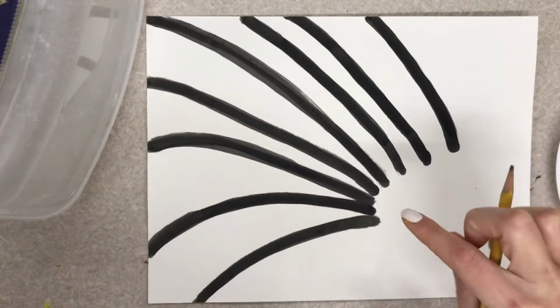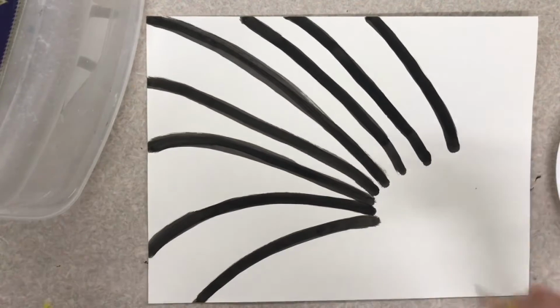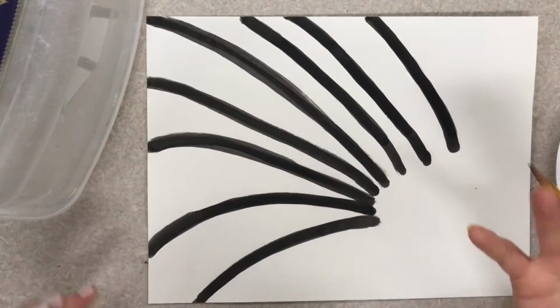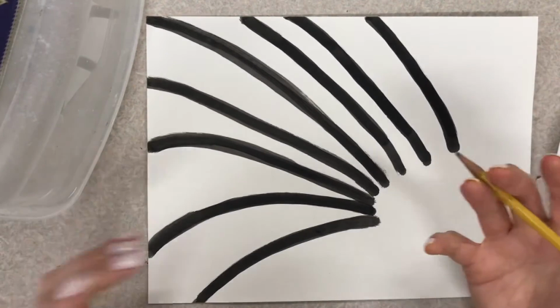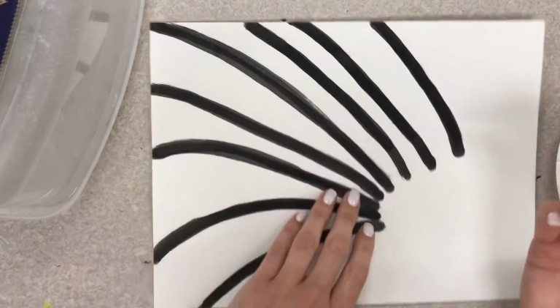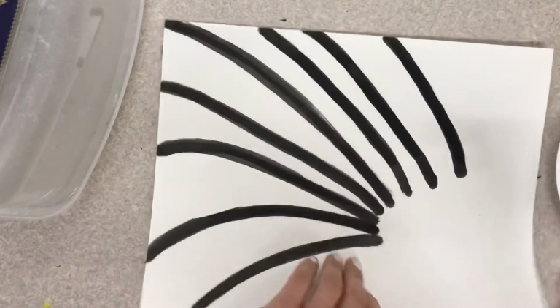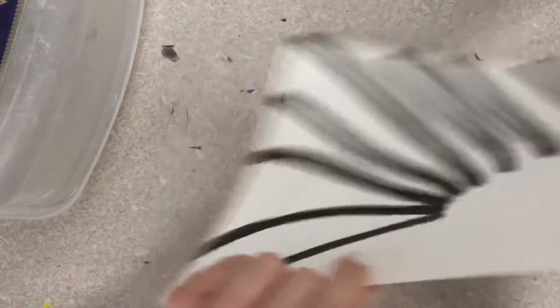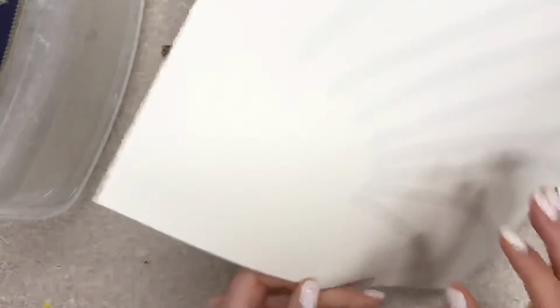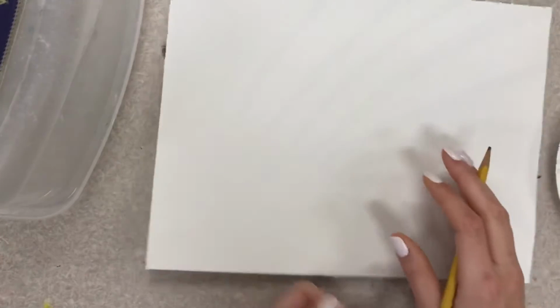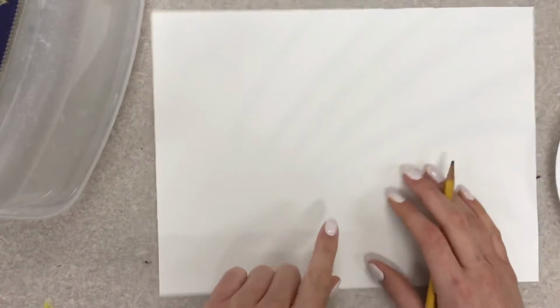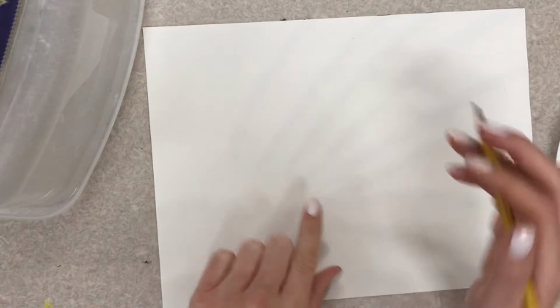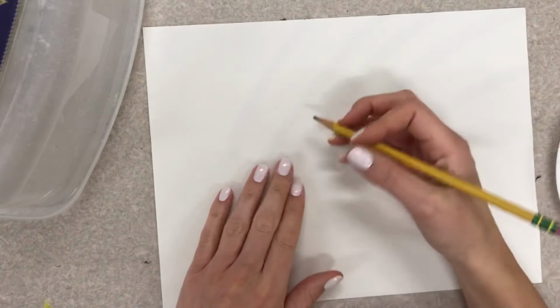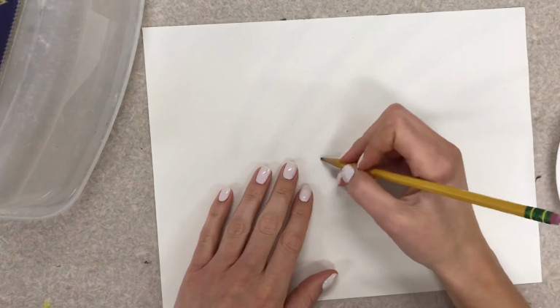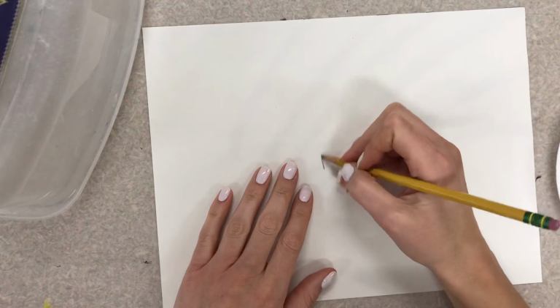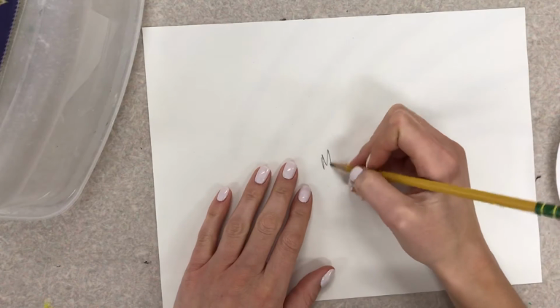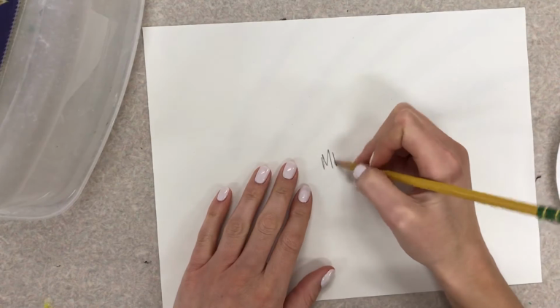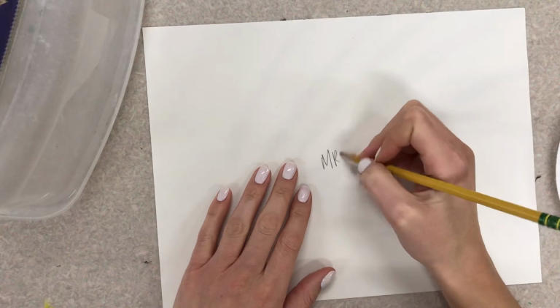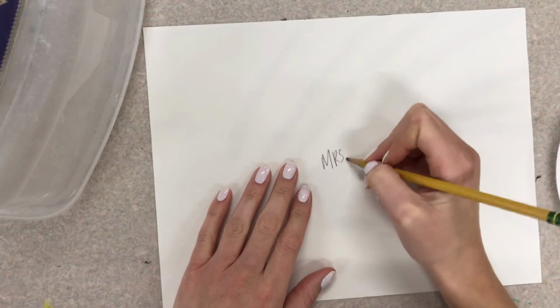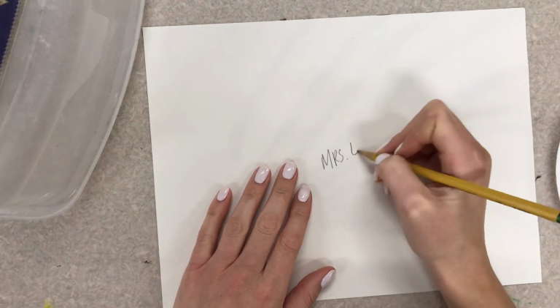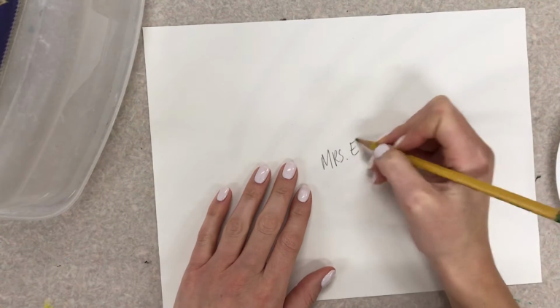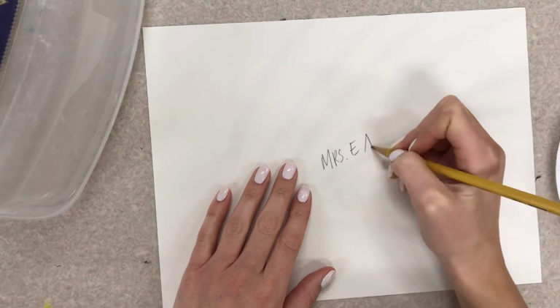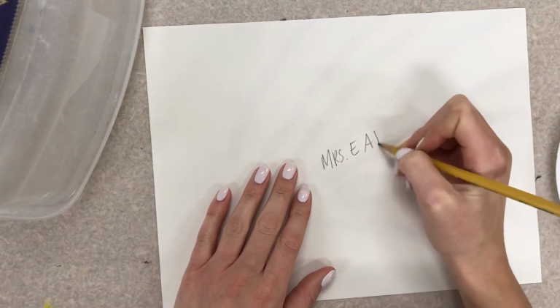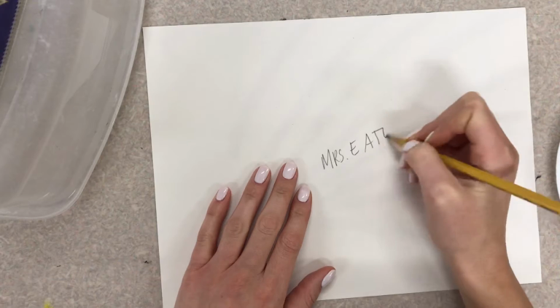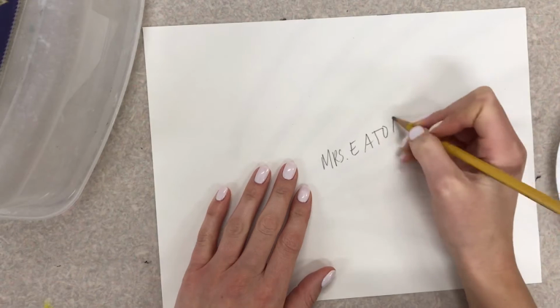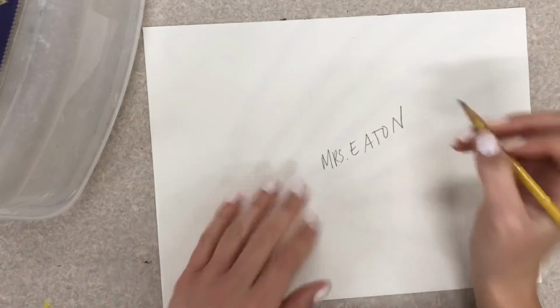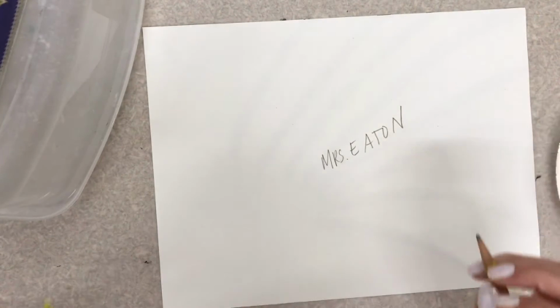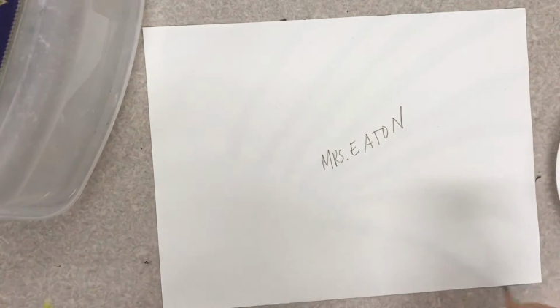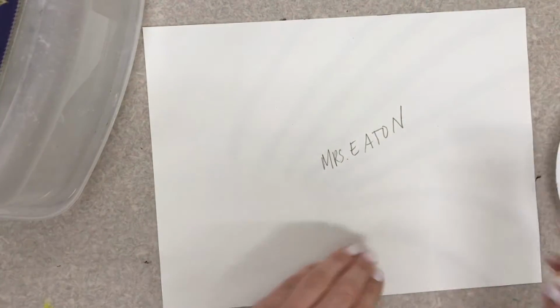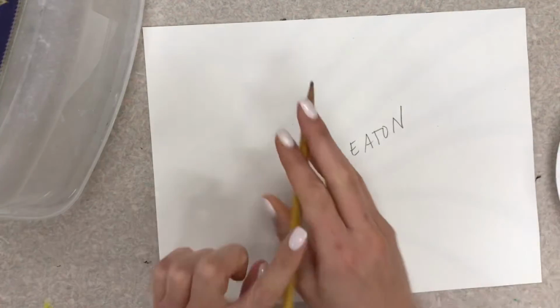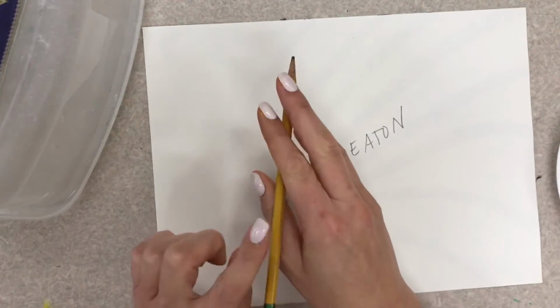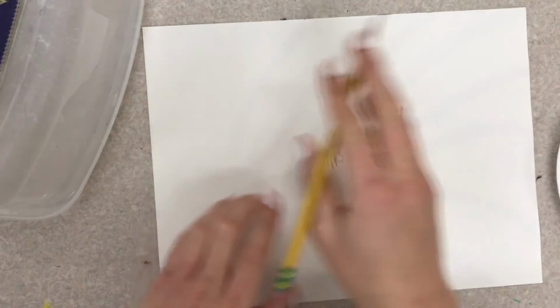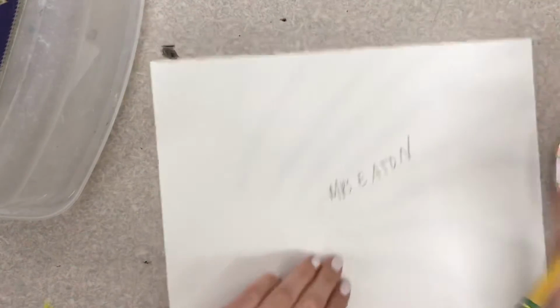First things first, we write our name on the back. So my name is Mrs. Eaton. Okay, and then you are all done with your pencil.